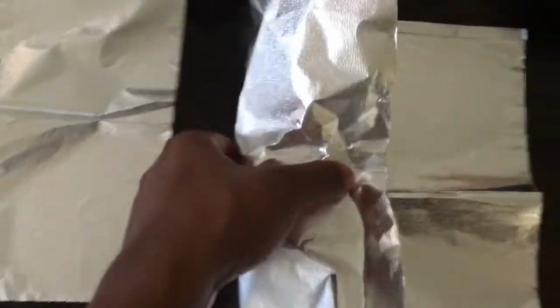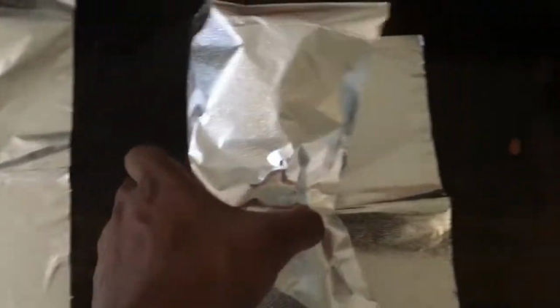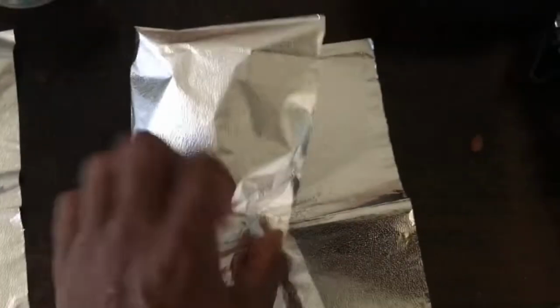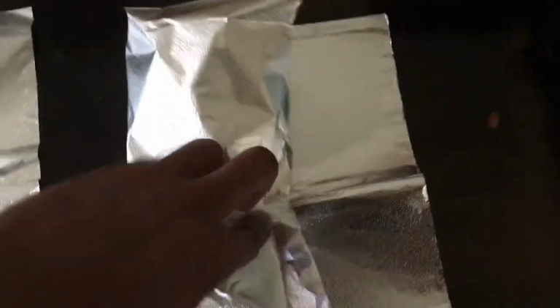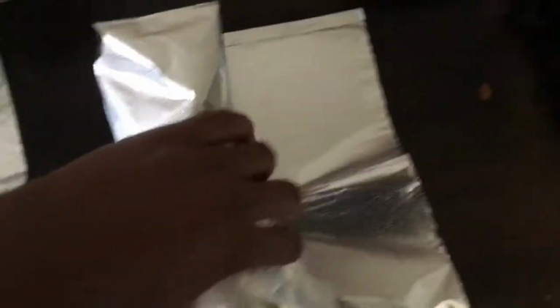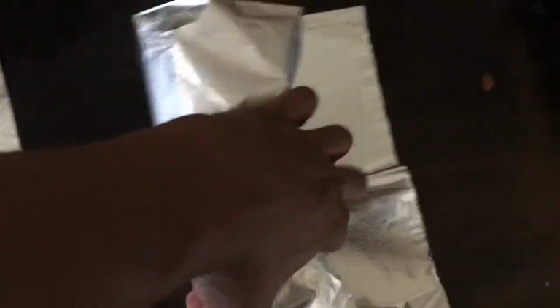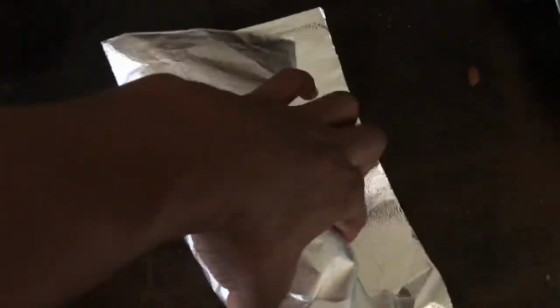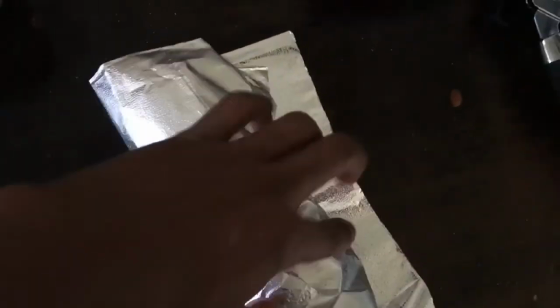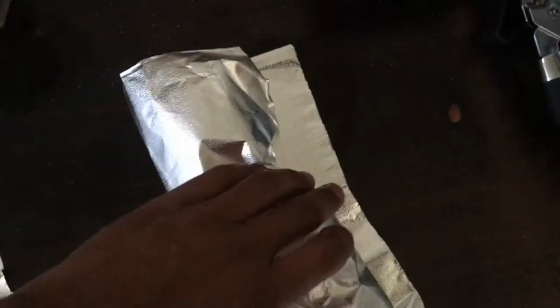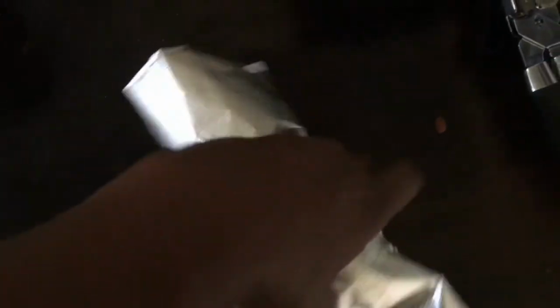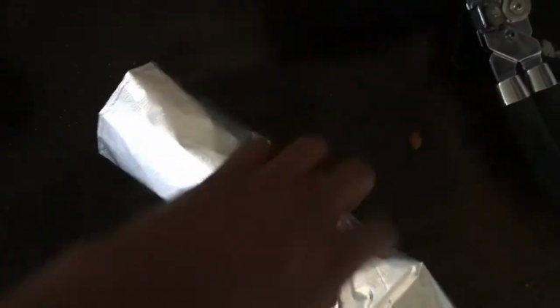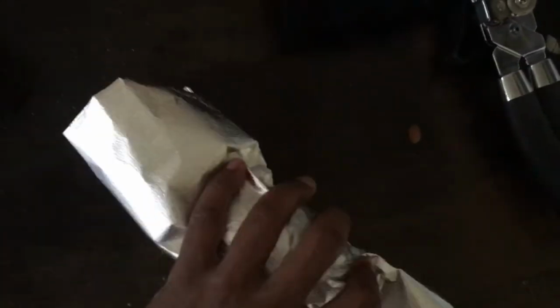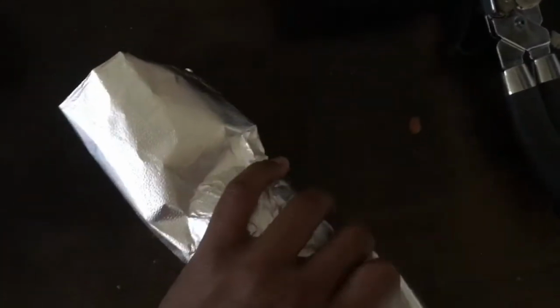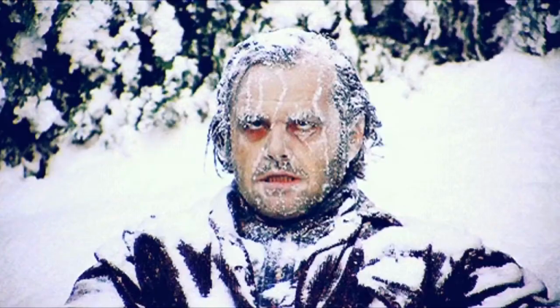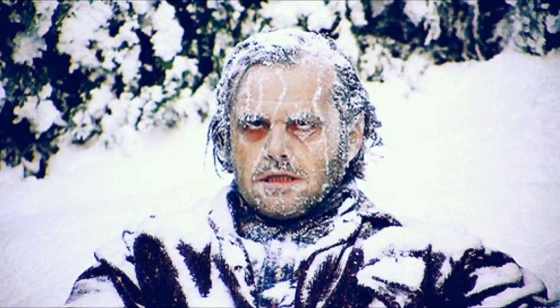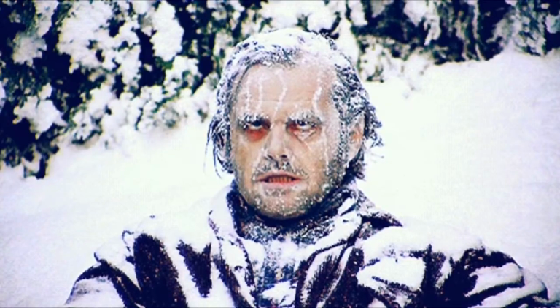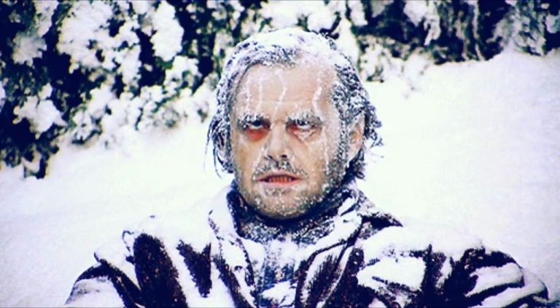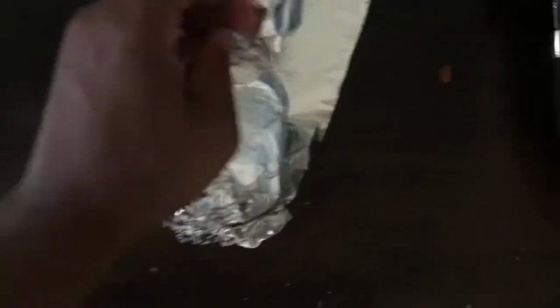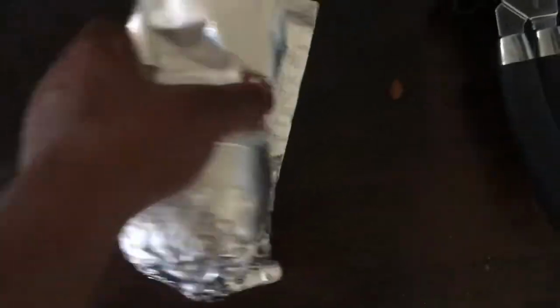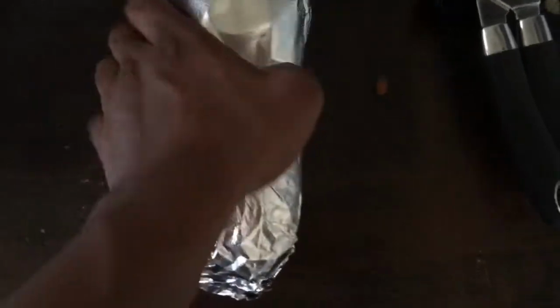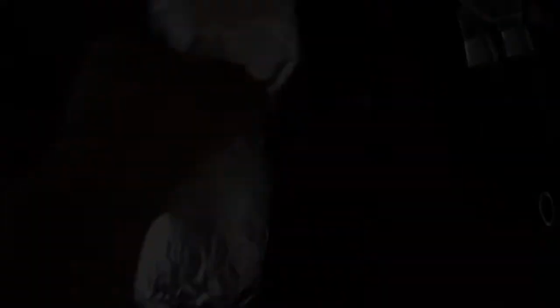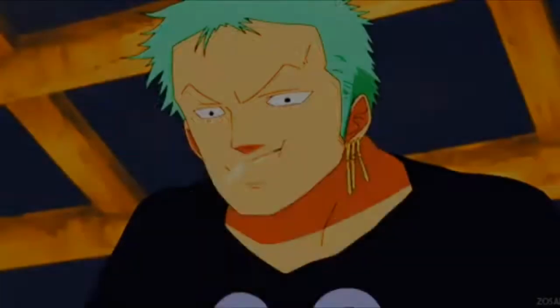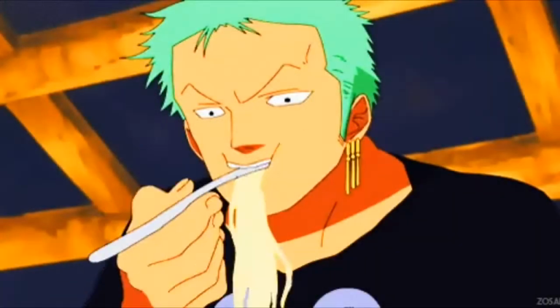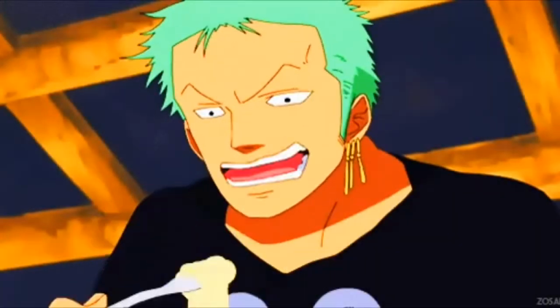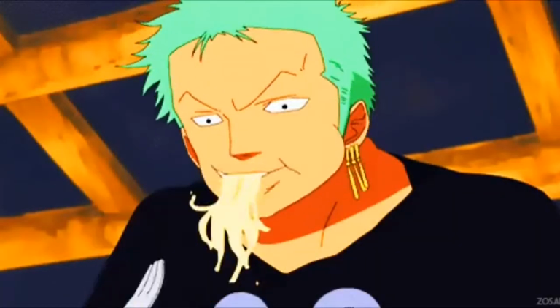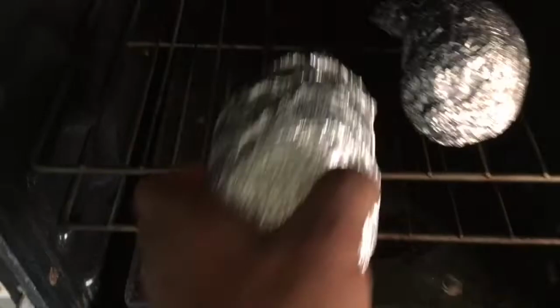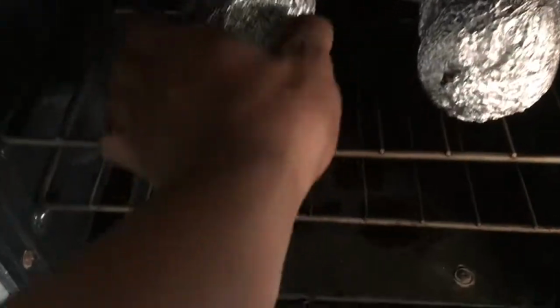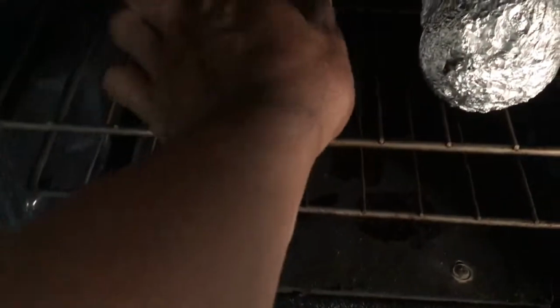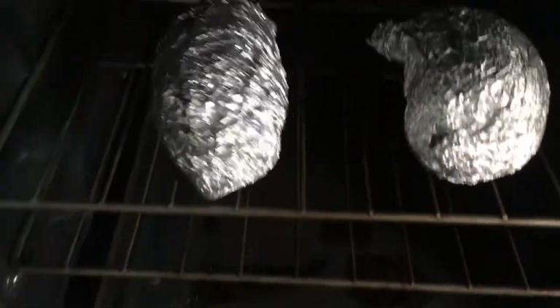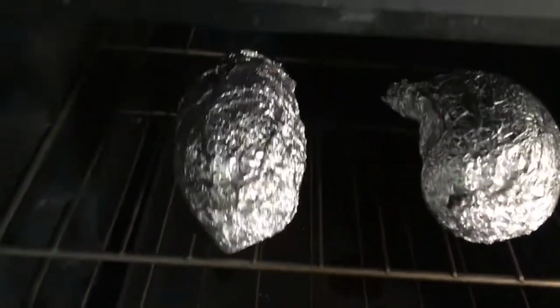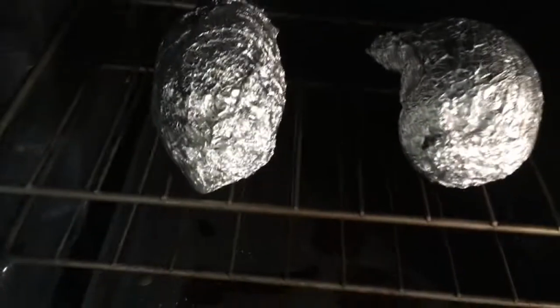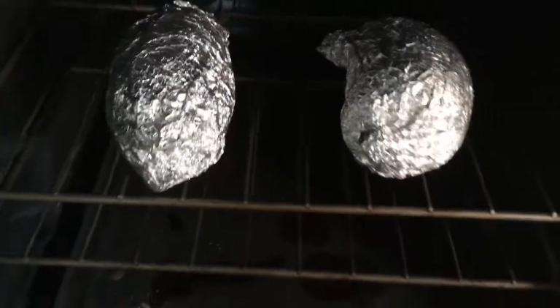Always try to start with whatever's going to take the longest to cook. That way you're not waiting around and some of your food gets cold. With that being said, we're going to go ahead and put our sweet potatoes in the oven, as it's going to take about 45 minutes for them to be done.